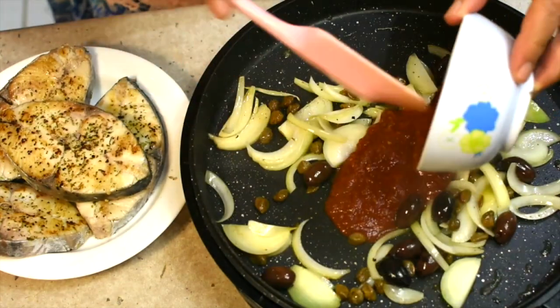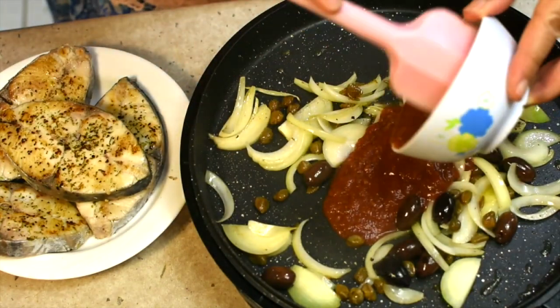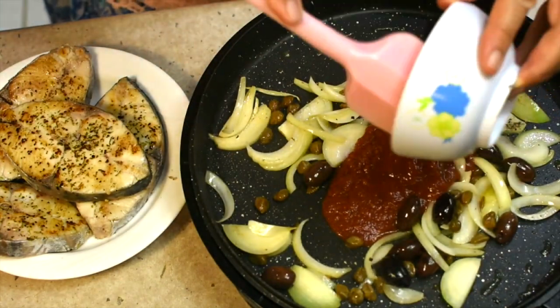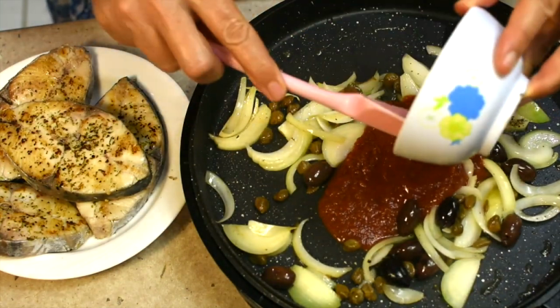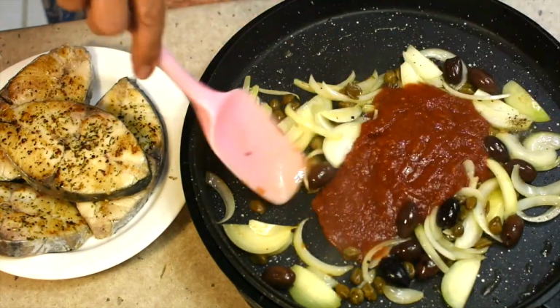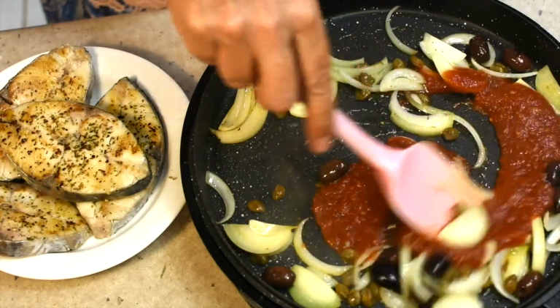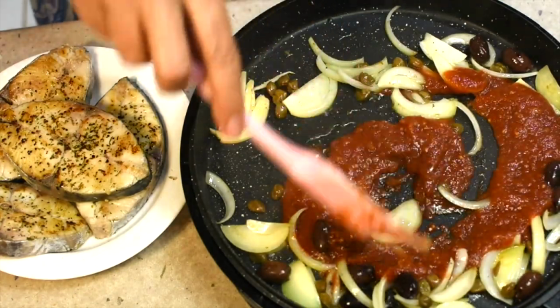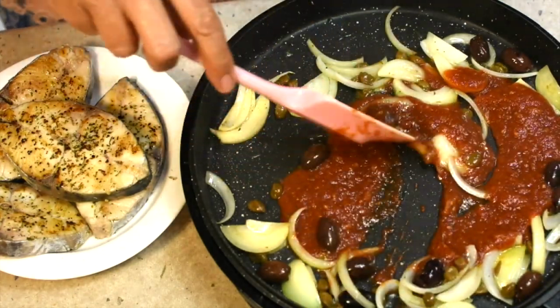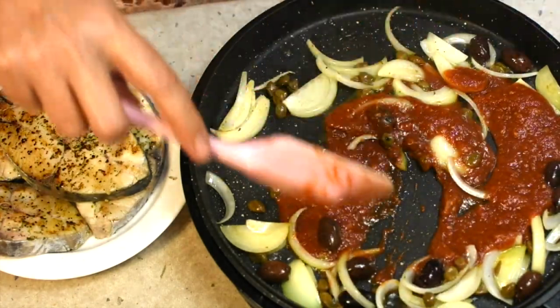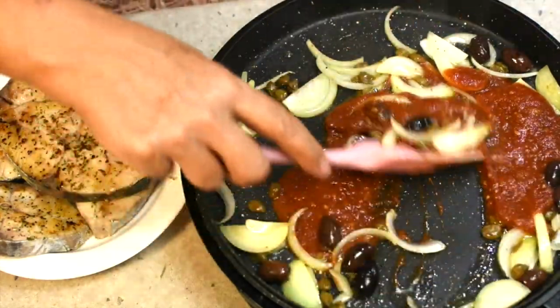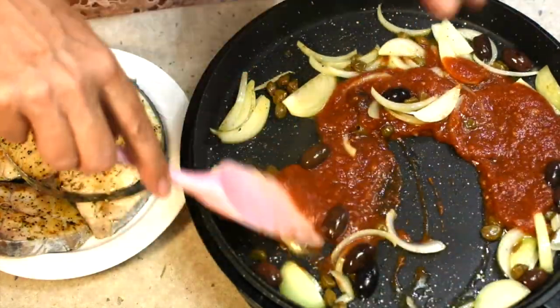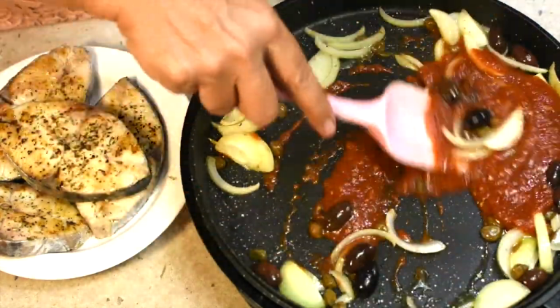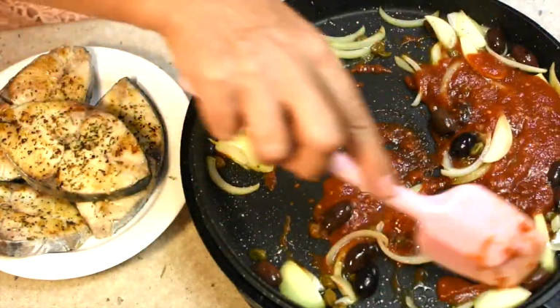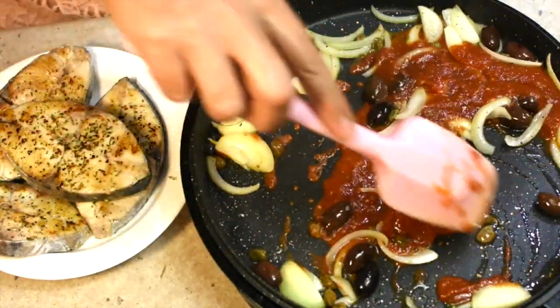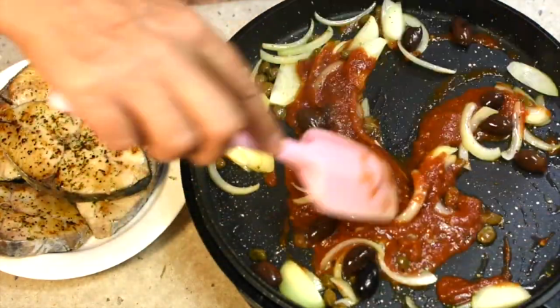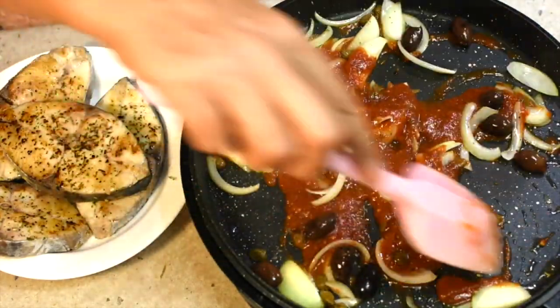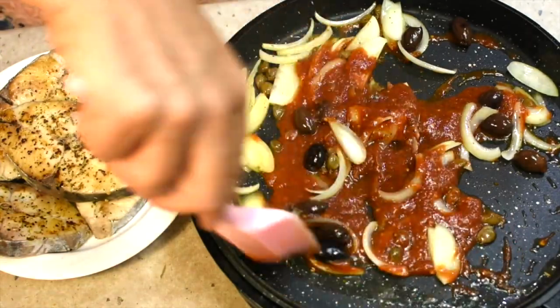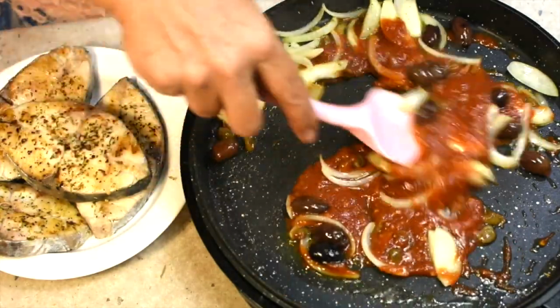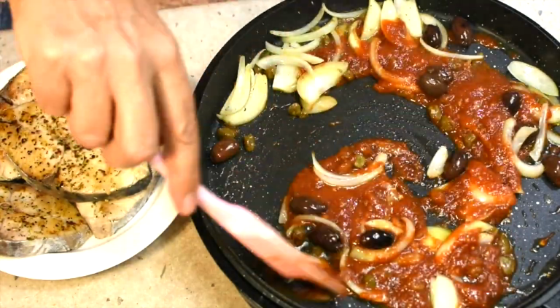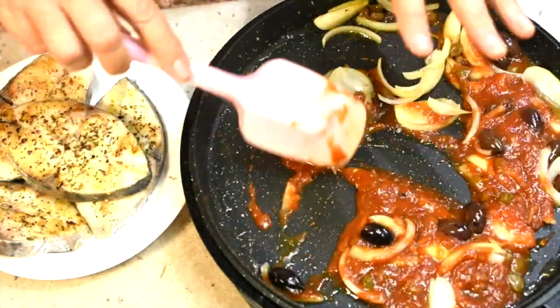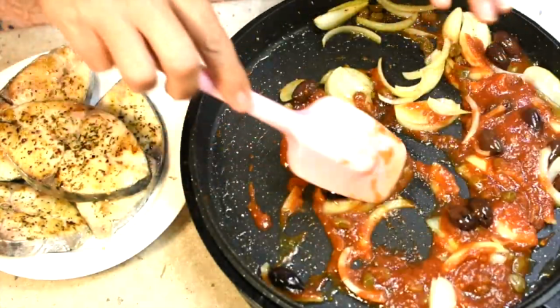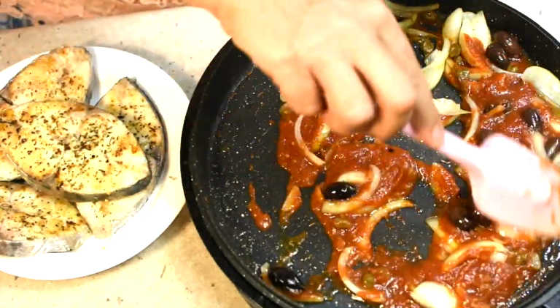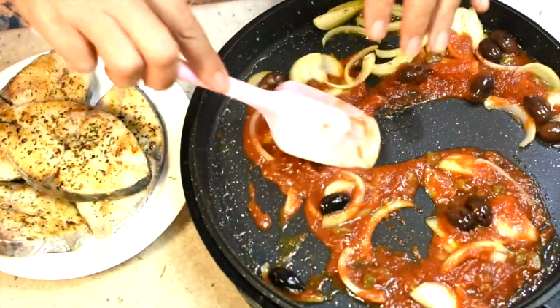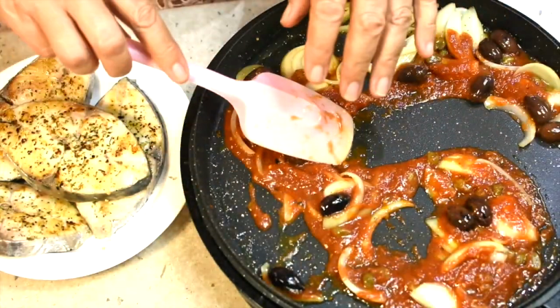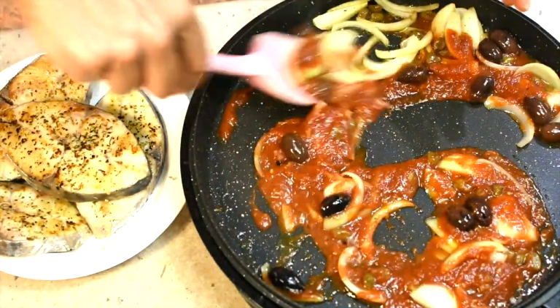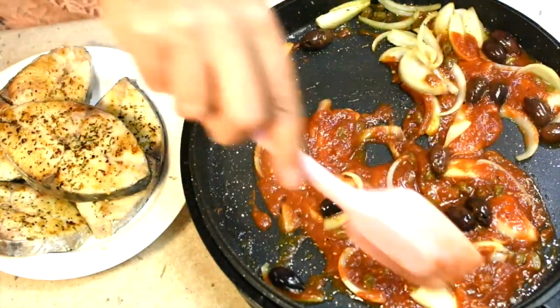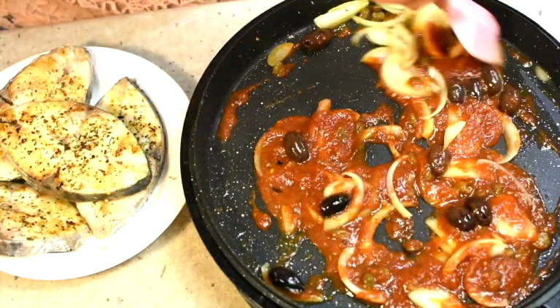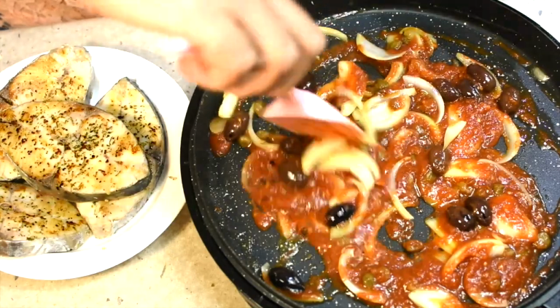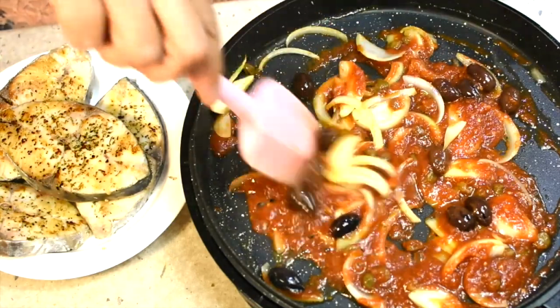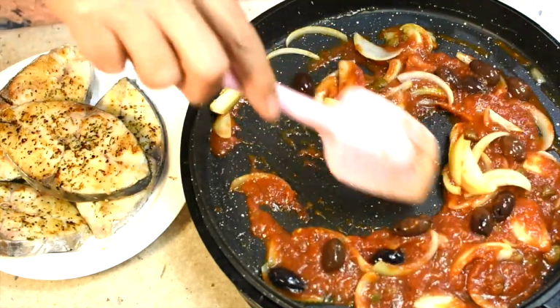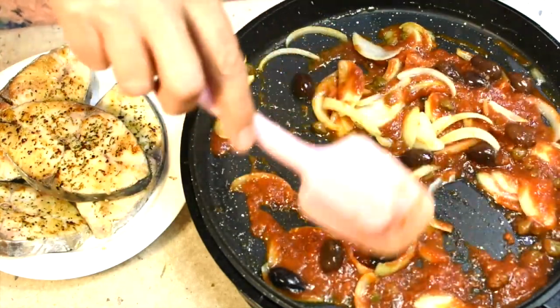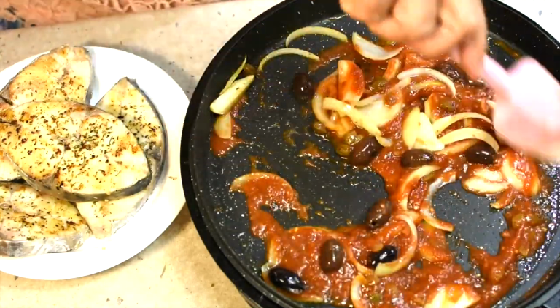We don't want our onion to get too cooked — it would be nice to have a little bit of texture there. That's in with our passata, which will reduce down a little bit. At the last minute we'll toss in our fresh tomatoes and fire roasted peppers, then sink the fish back into the sauce to coat it nicely and it's ready to serve with our gorgeous salad.